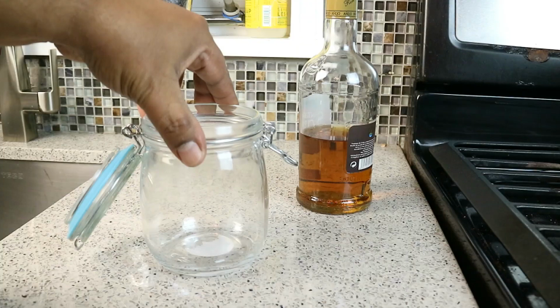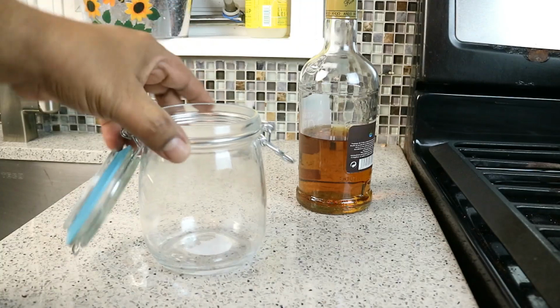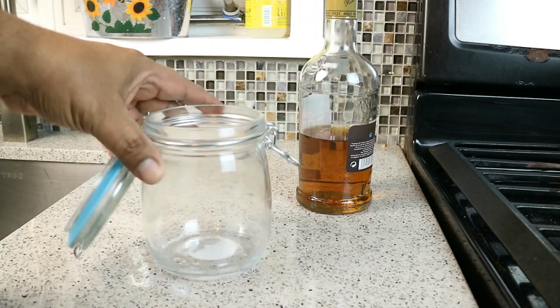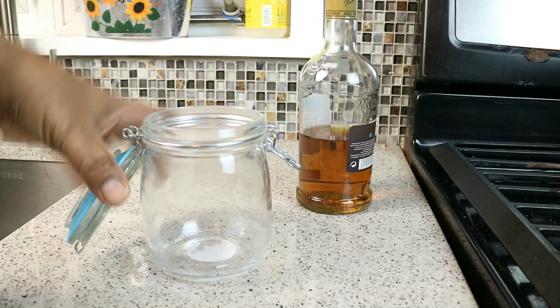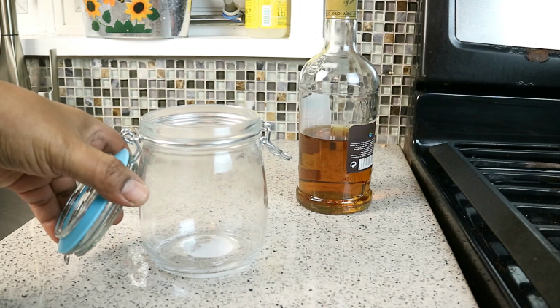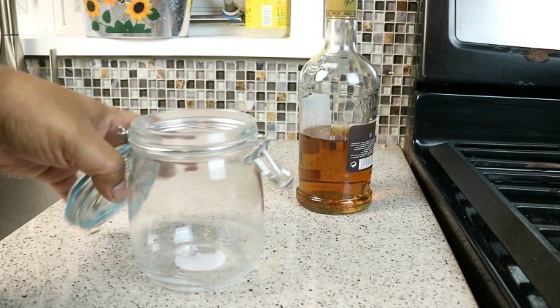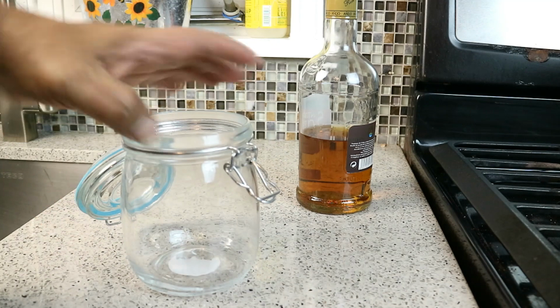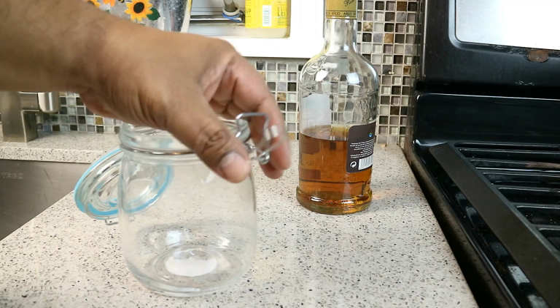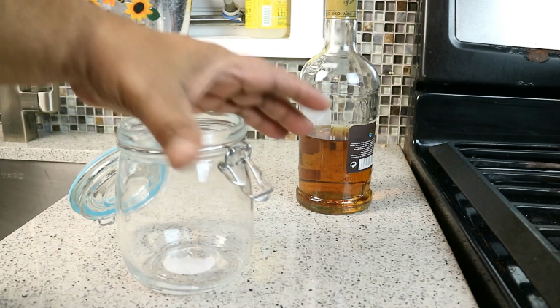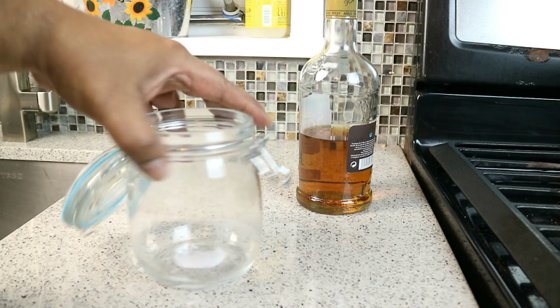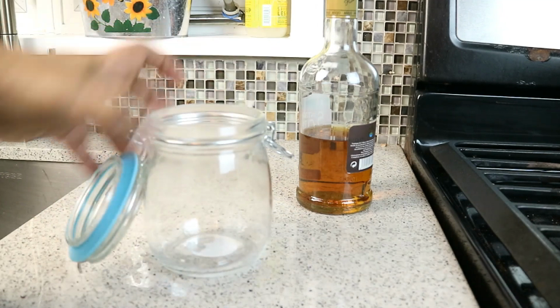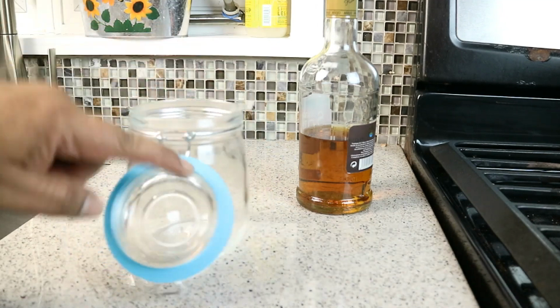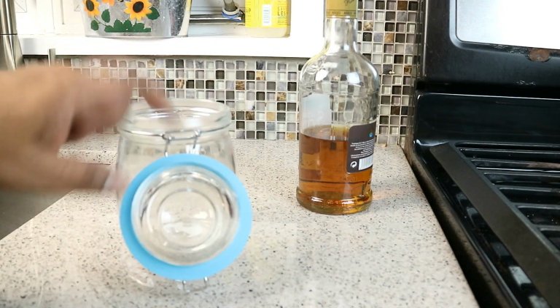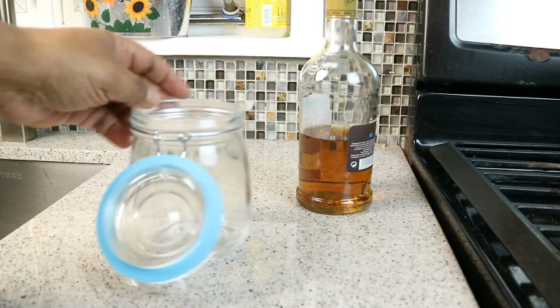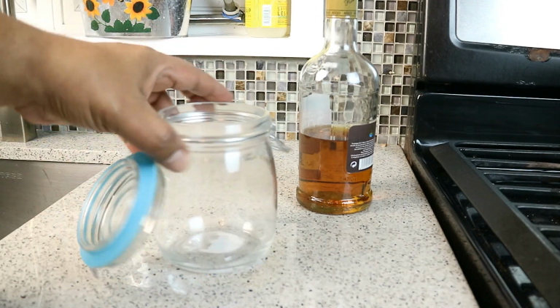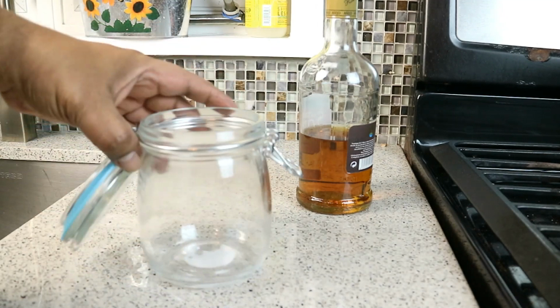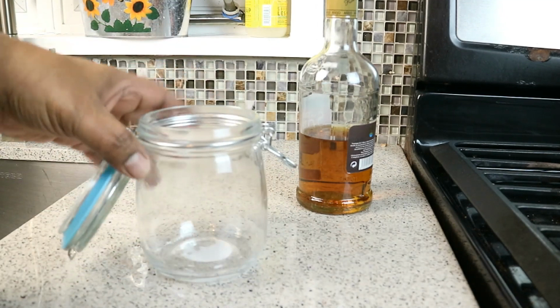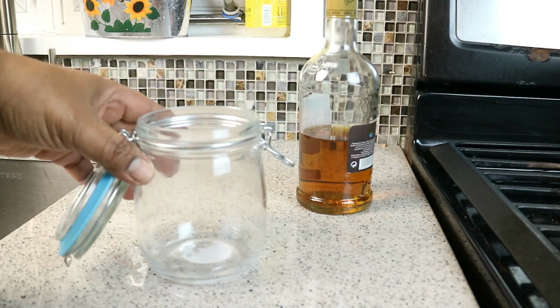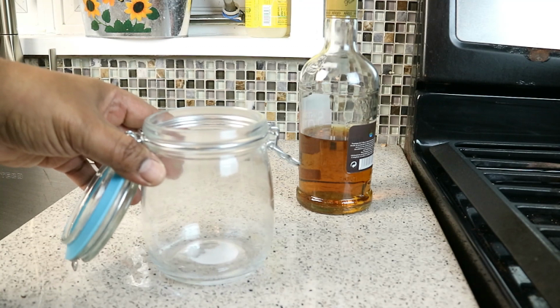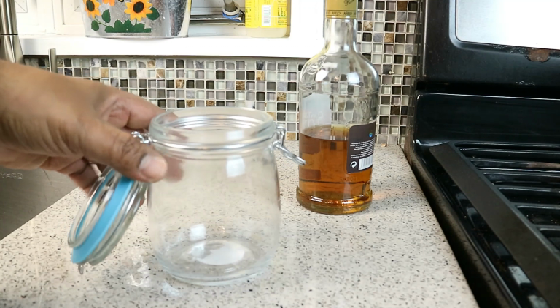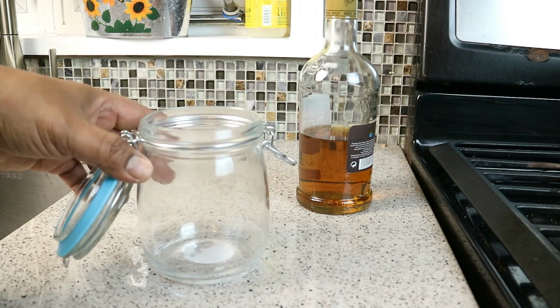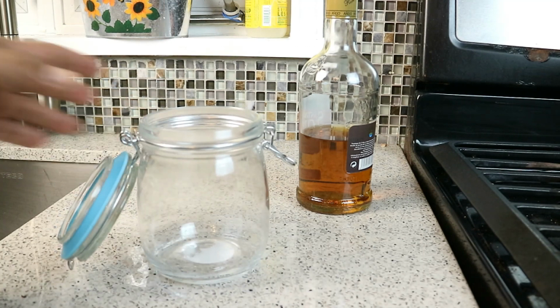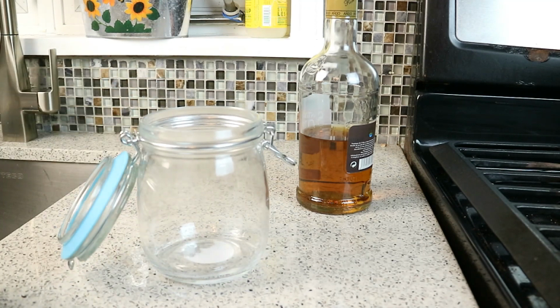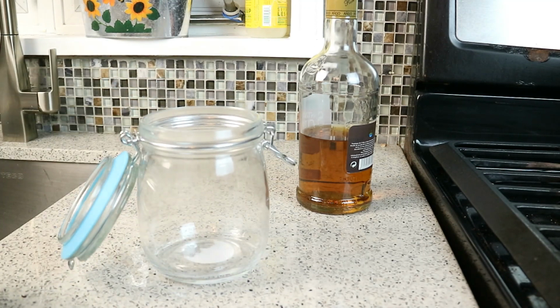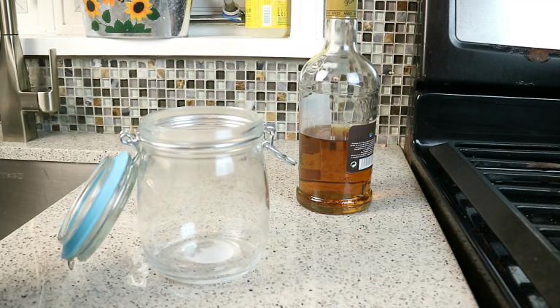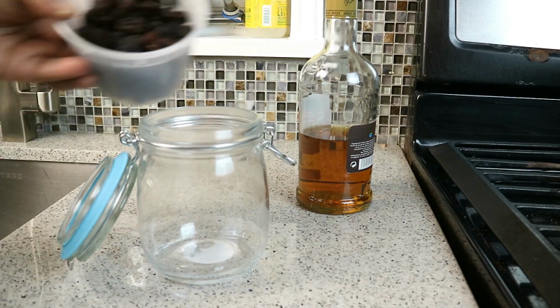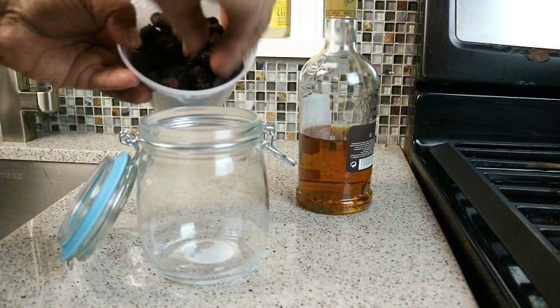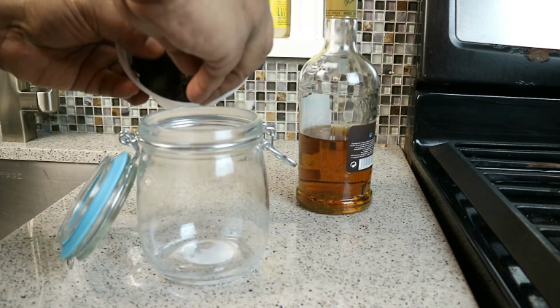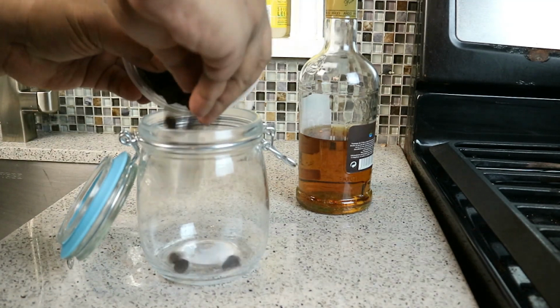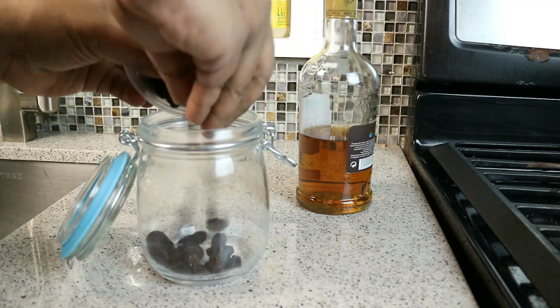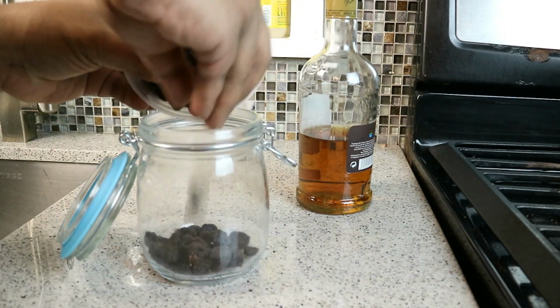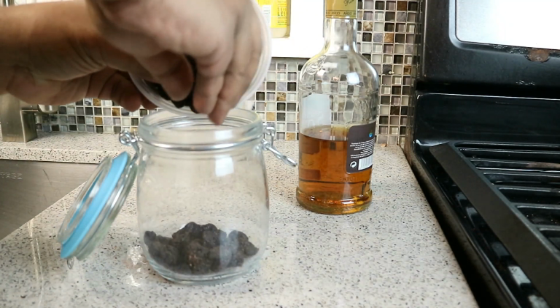I've got a glass jar here with a lid, and I've got that little snap mechanism with a seal. You can get these — they're relatively cheap, I think under $2 at the dollar store. In go those raisins.